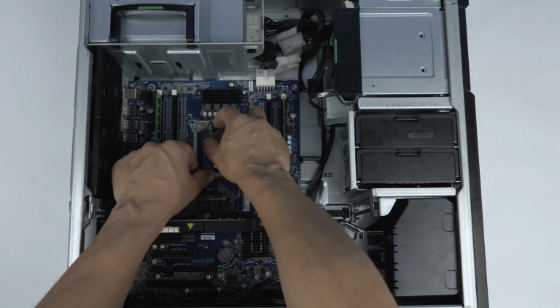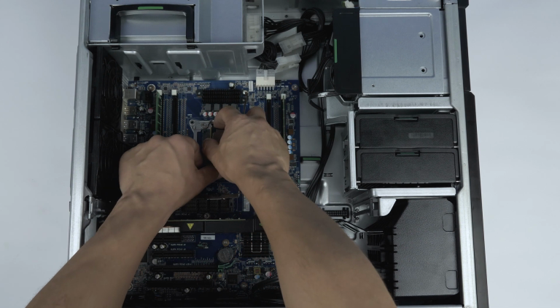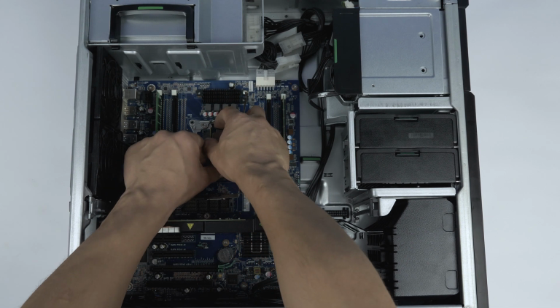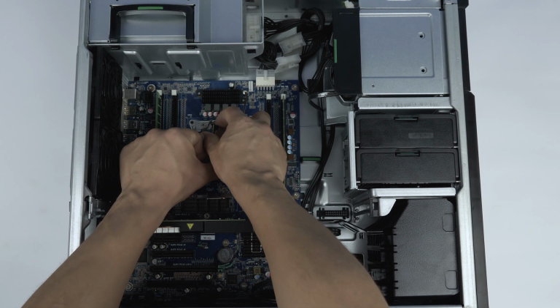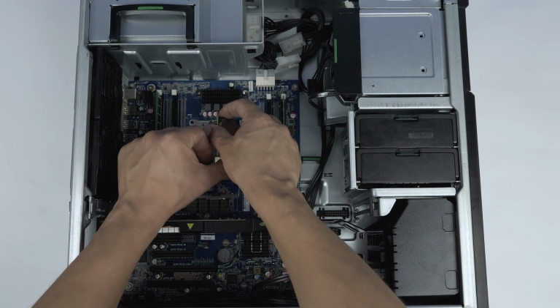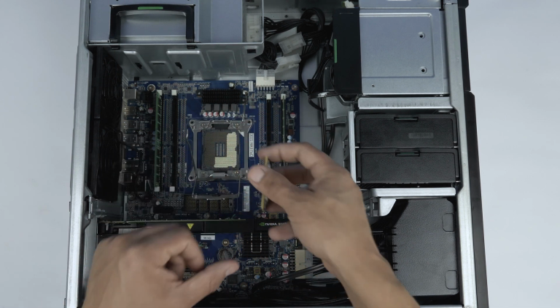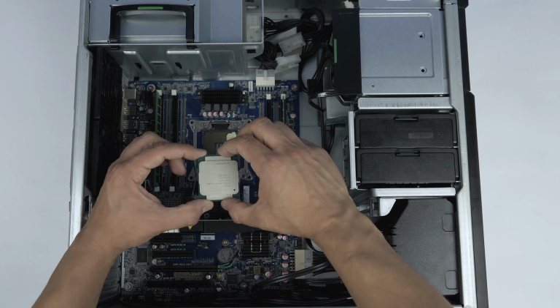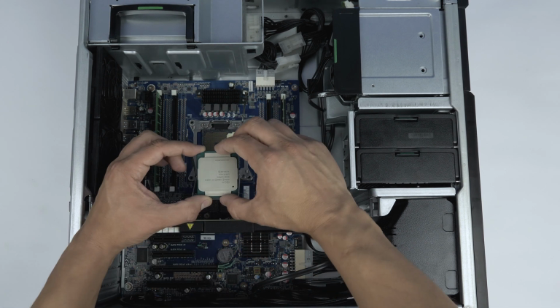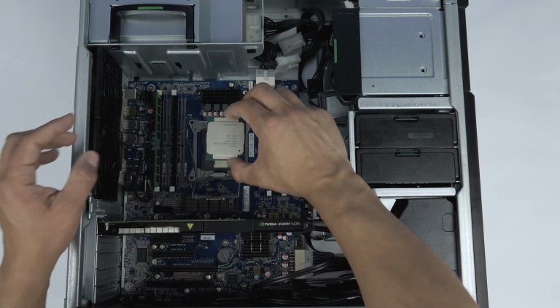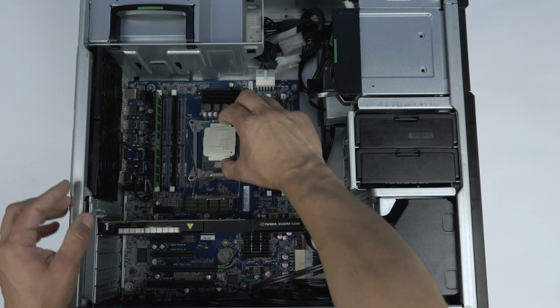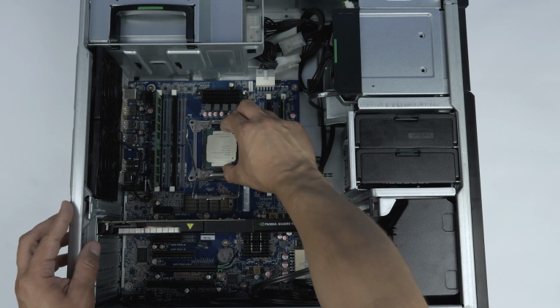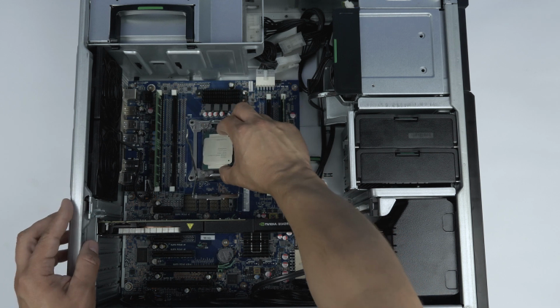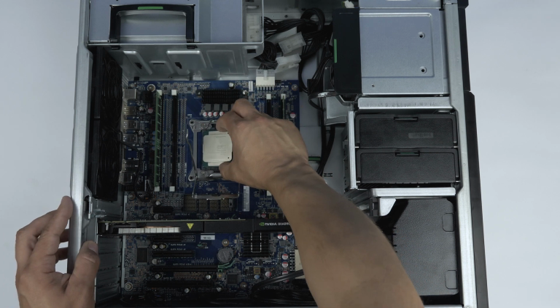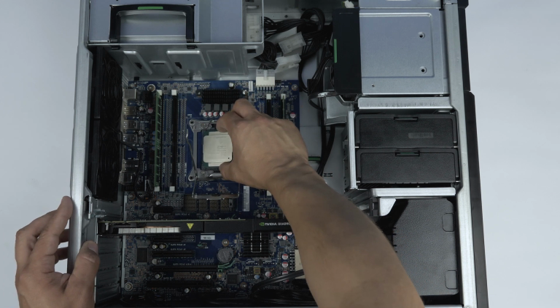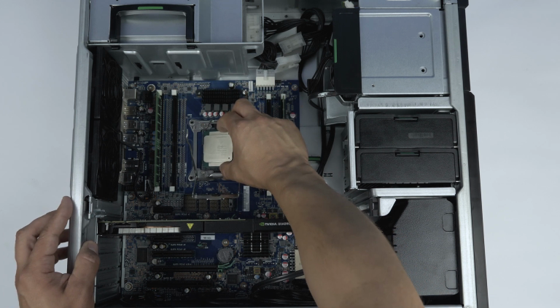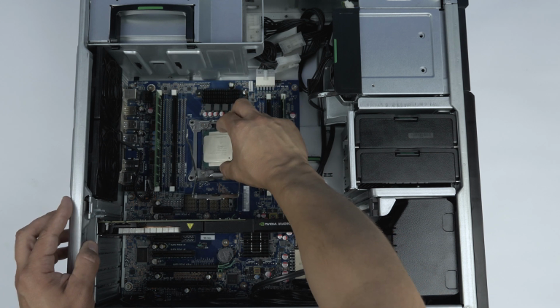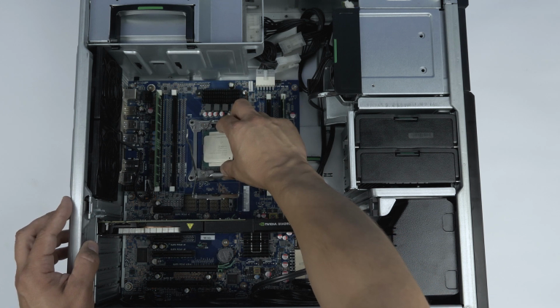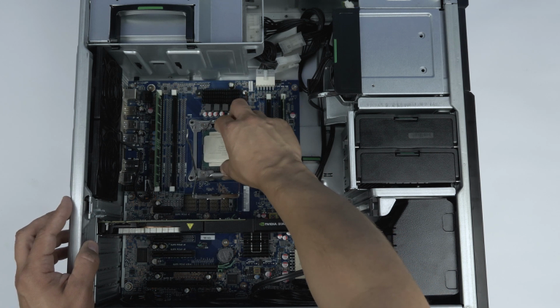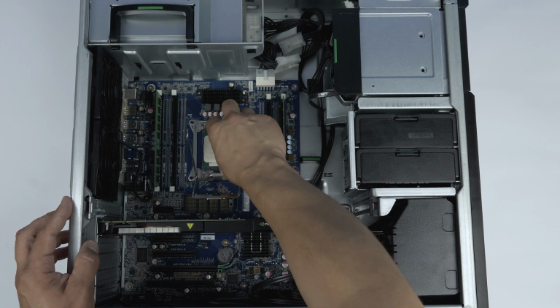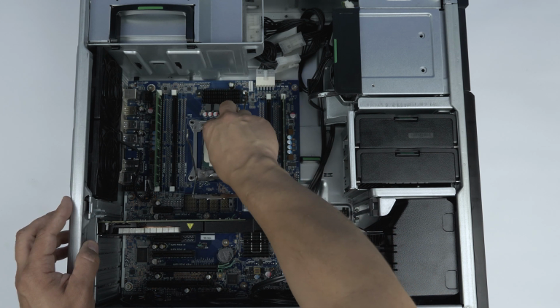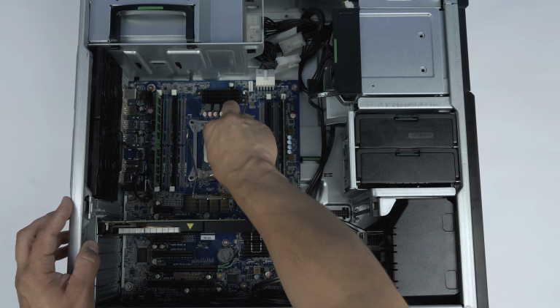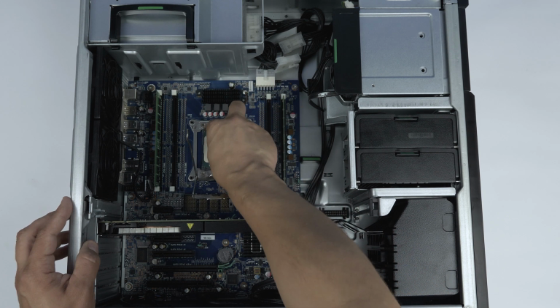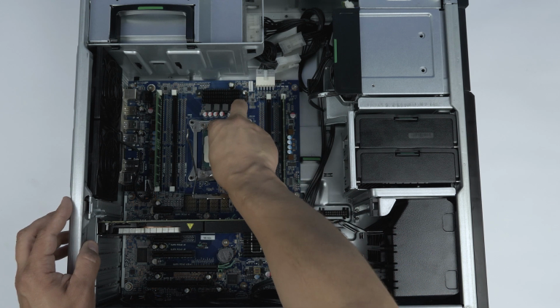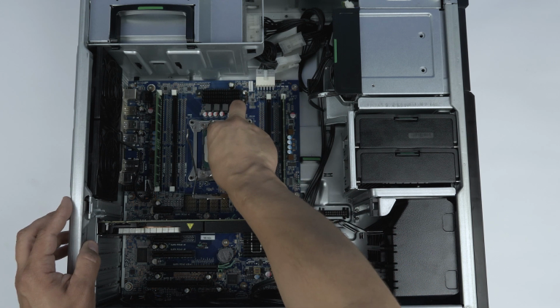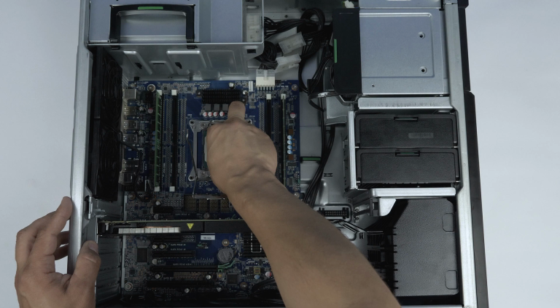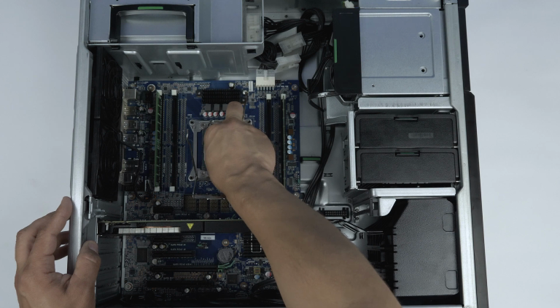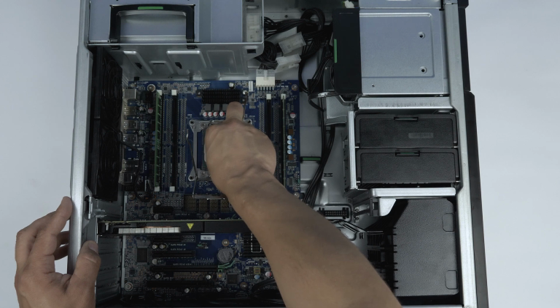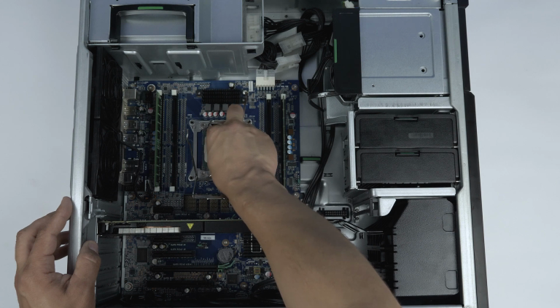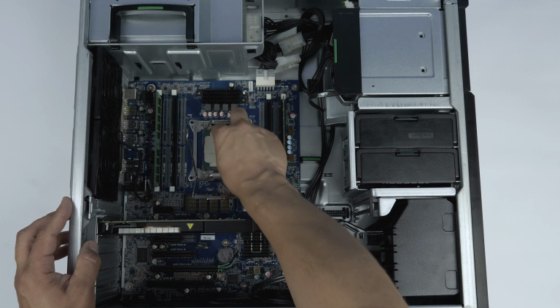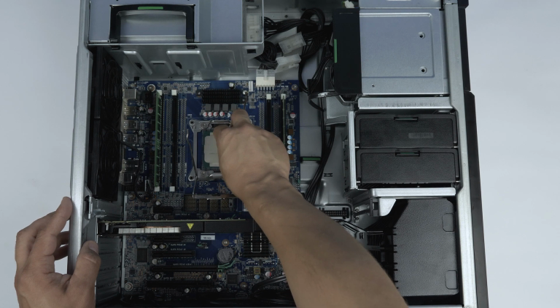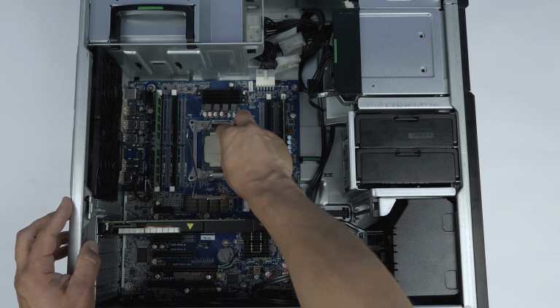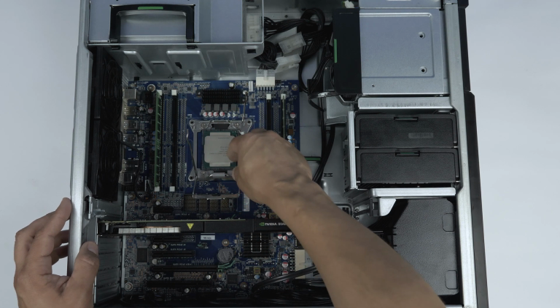Once the processor is removed, you will install the replacement processor. Take notice of the directional marking on the processor and ensure it aligns with the corresponding mark on the motherboard.